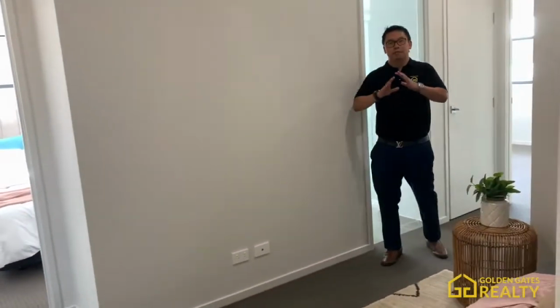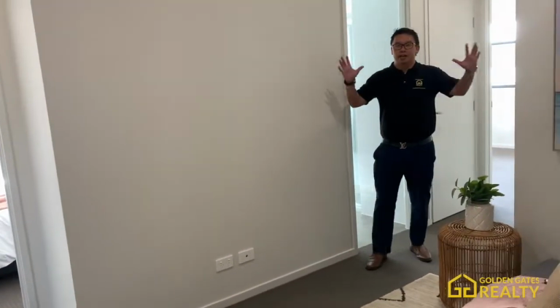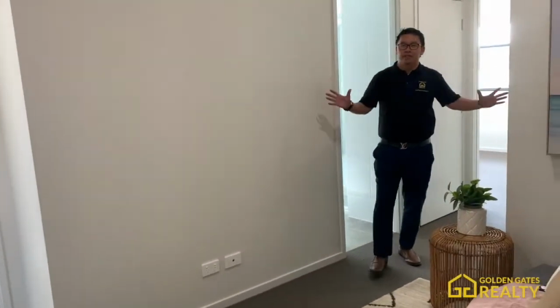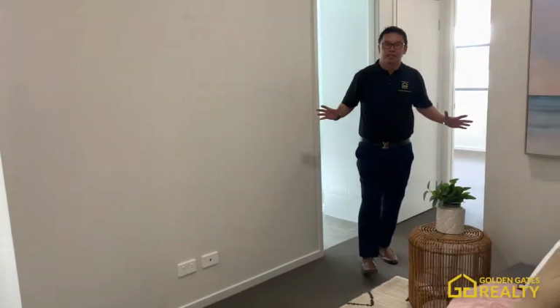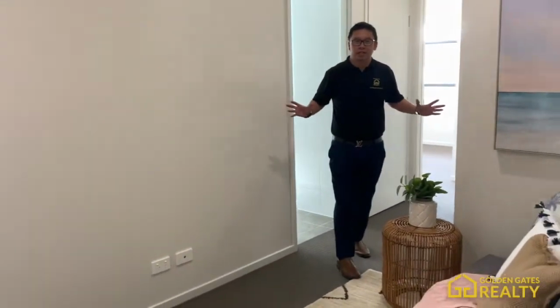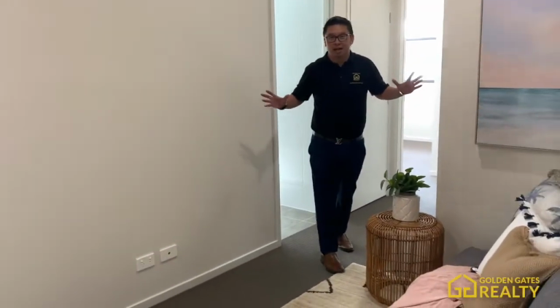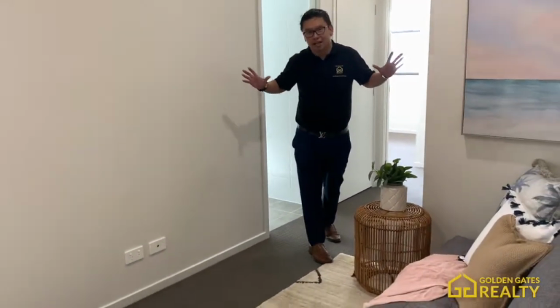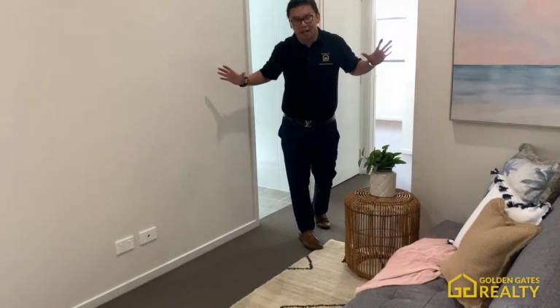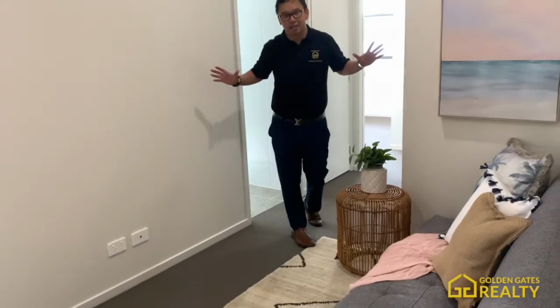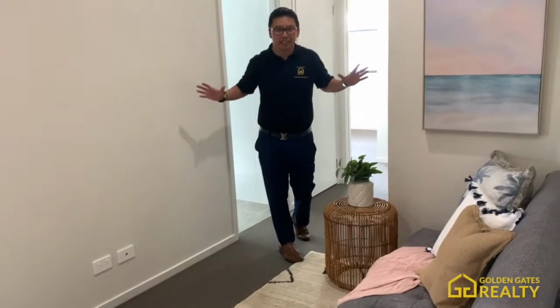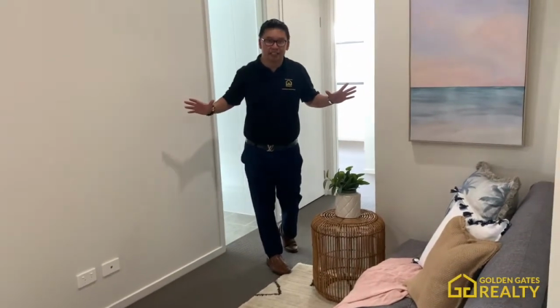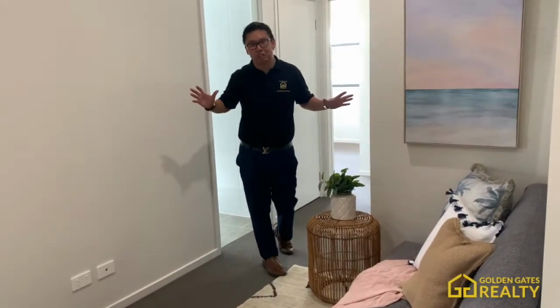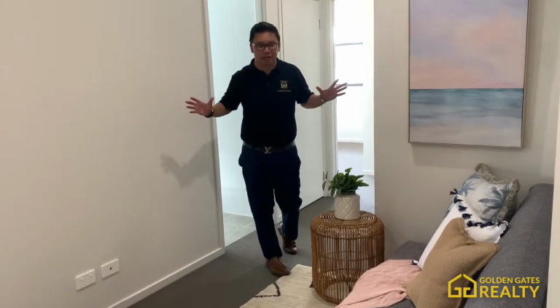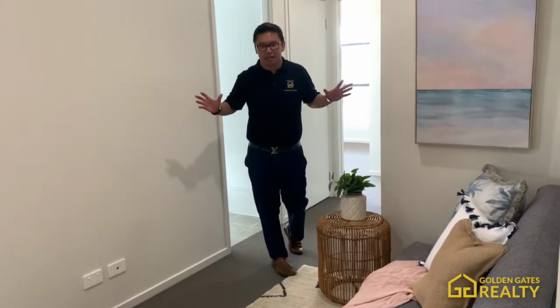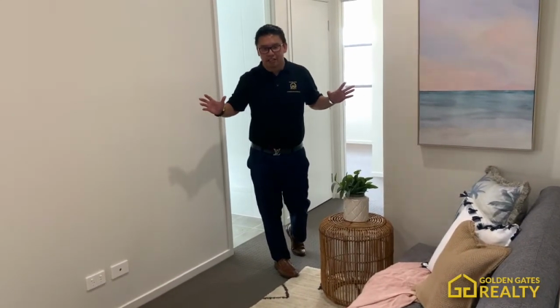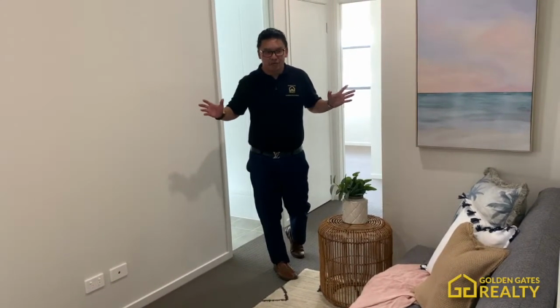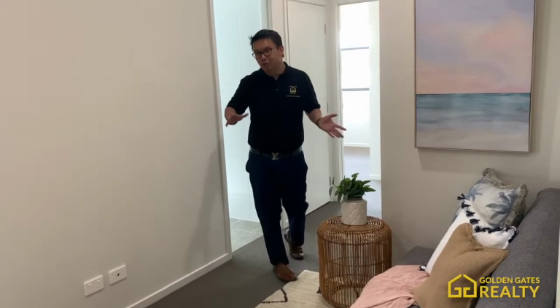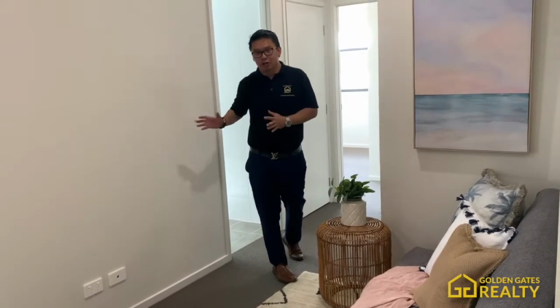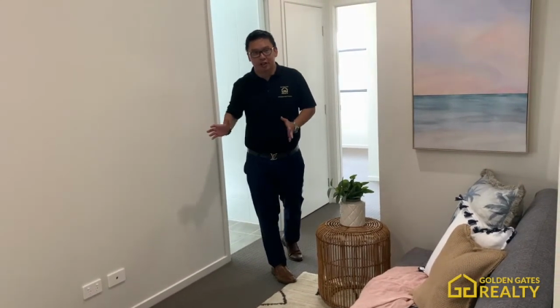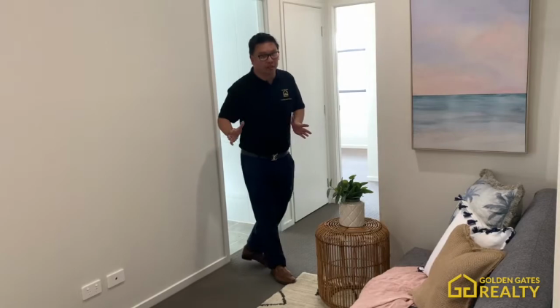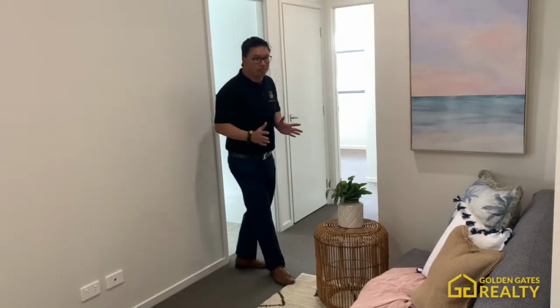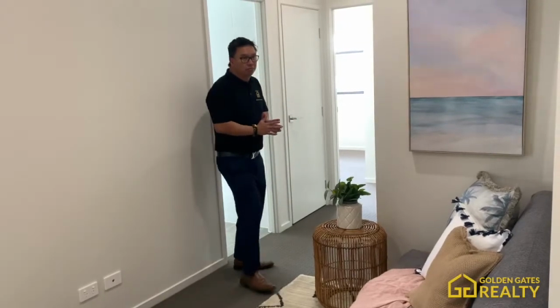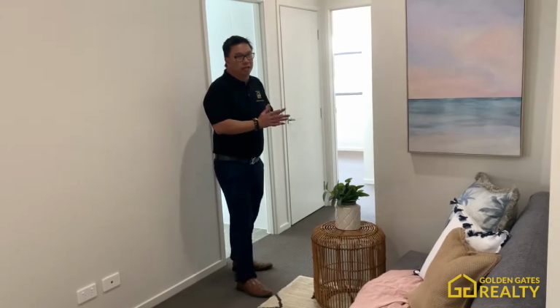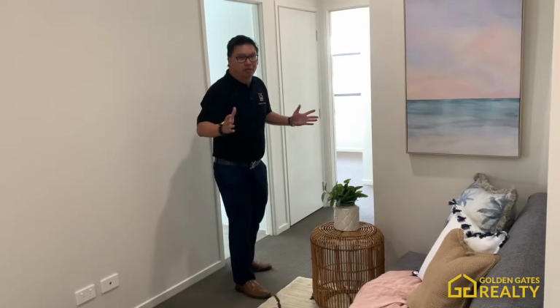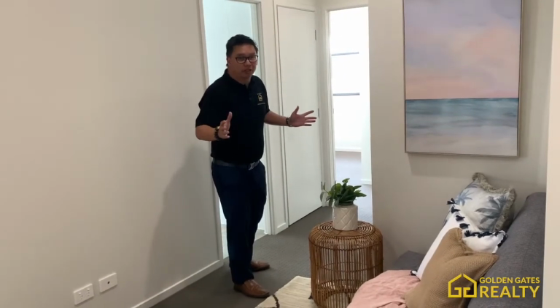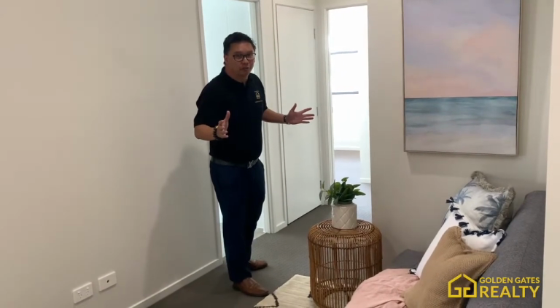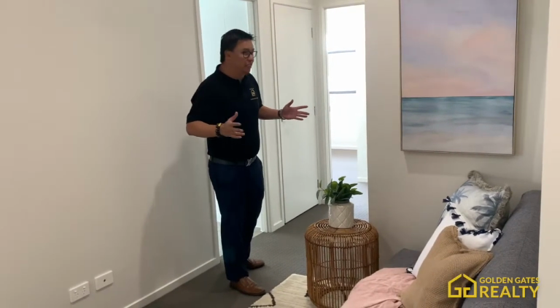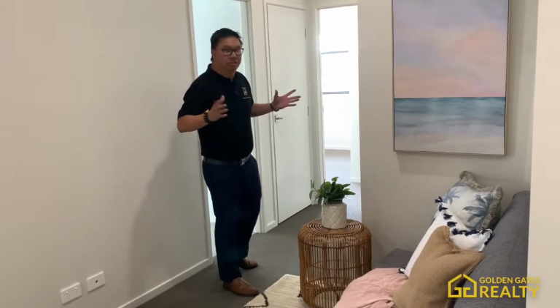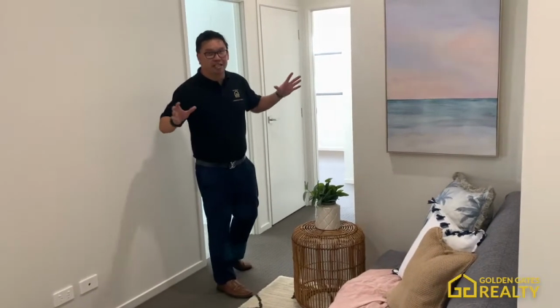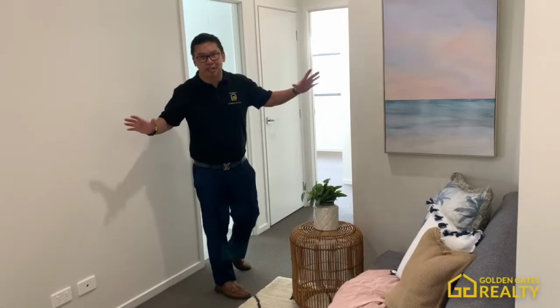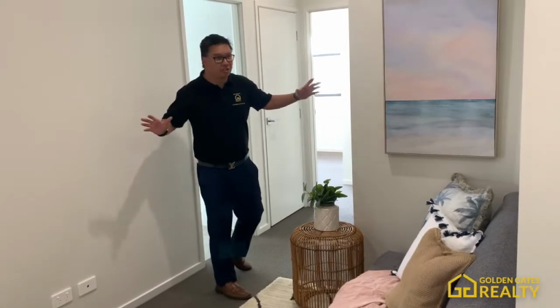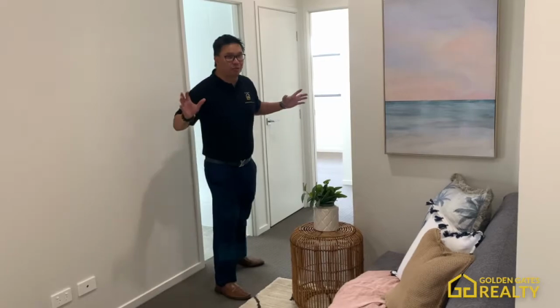Upstairs, there is another entertainment area. This is great for the kids to watch TV, or you can put a work desk here — it's up to you. You can choose what you want to do with this space.